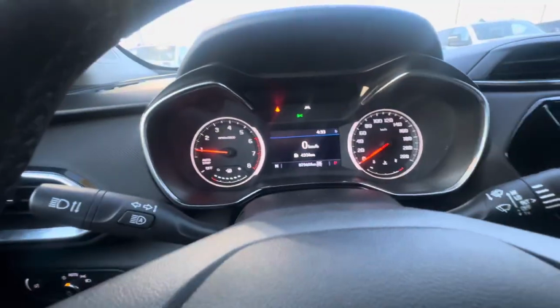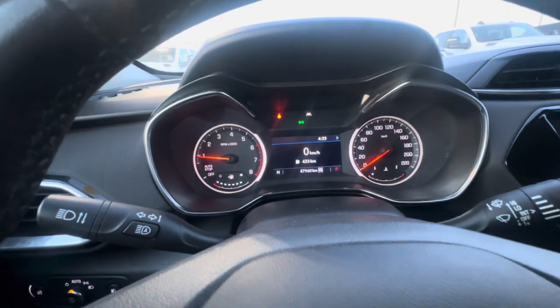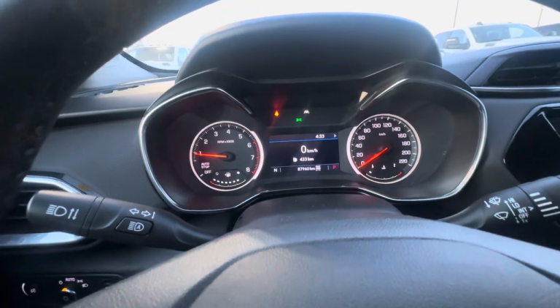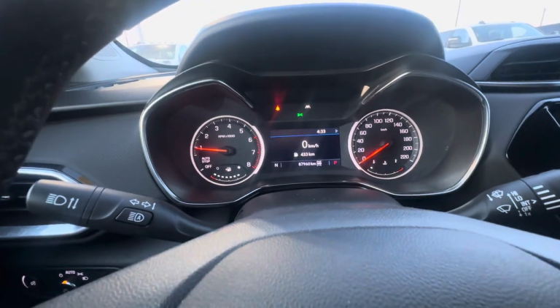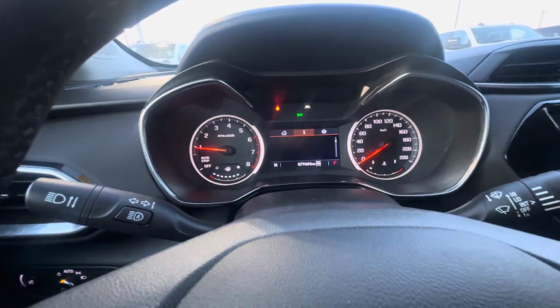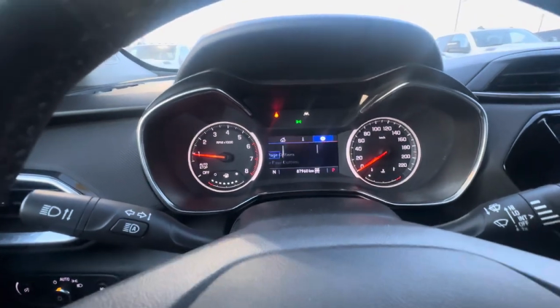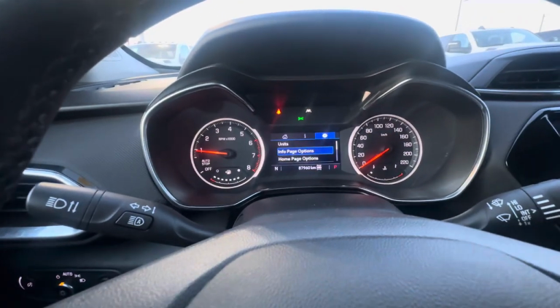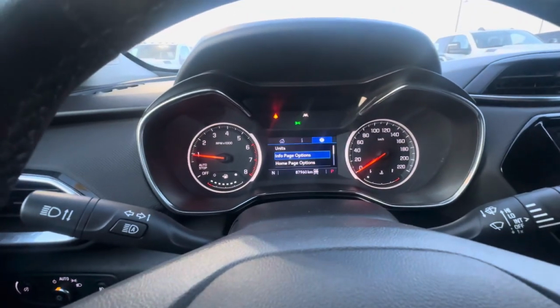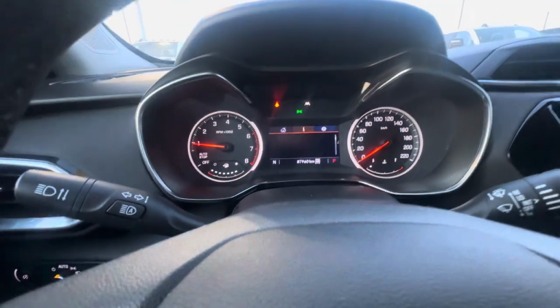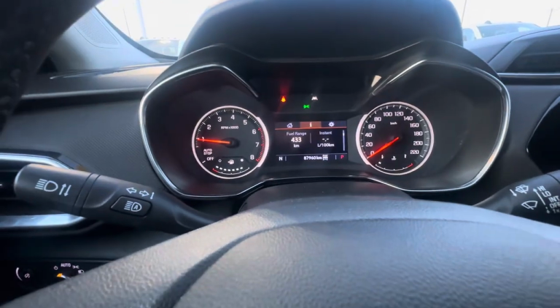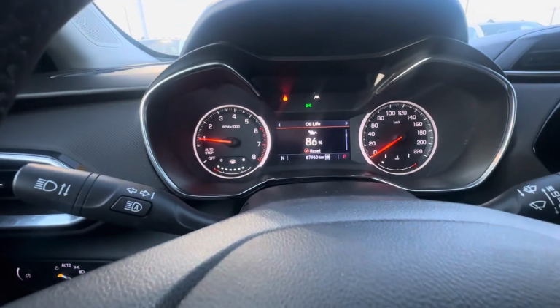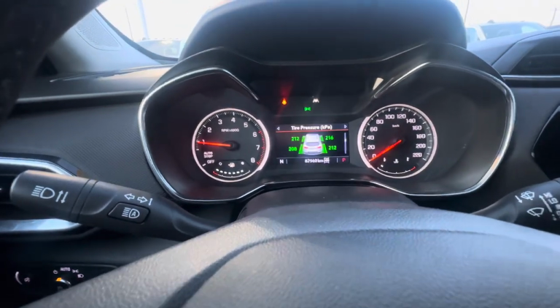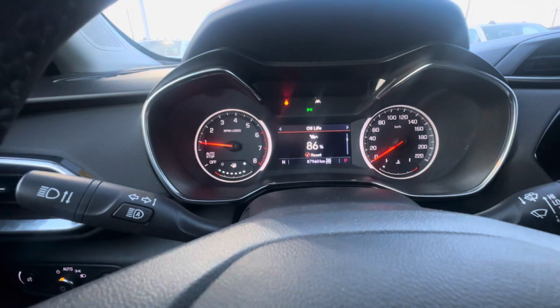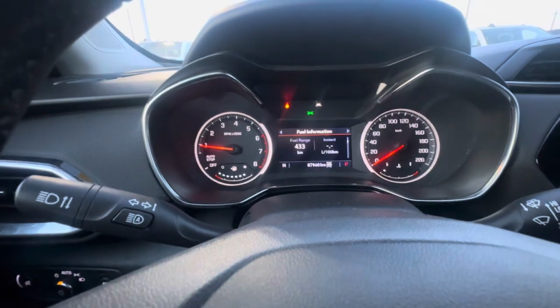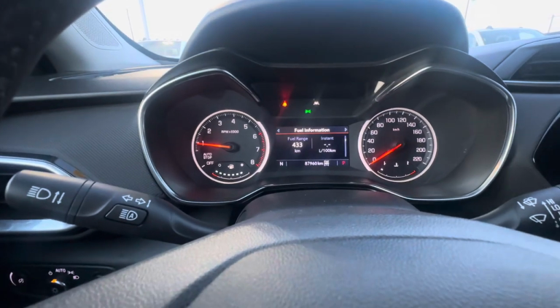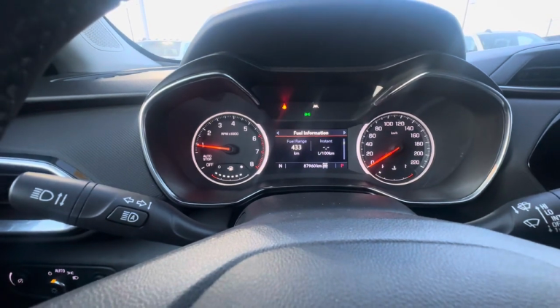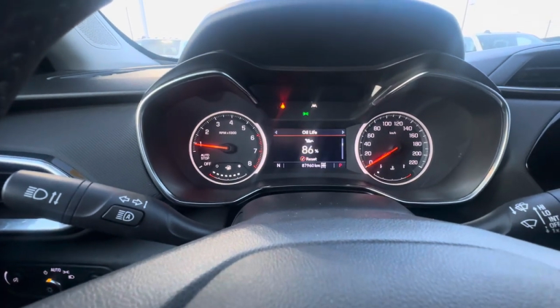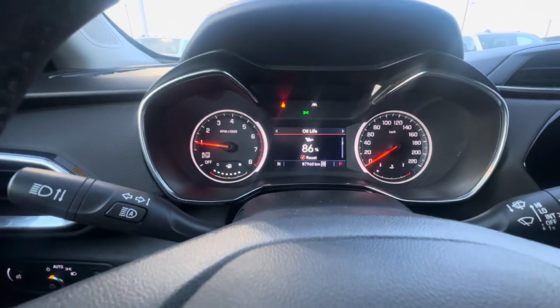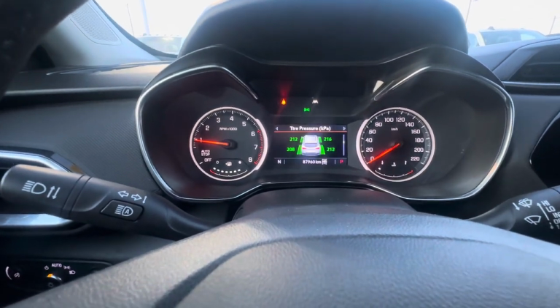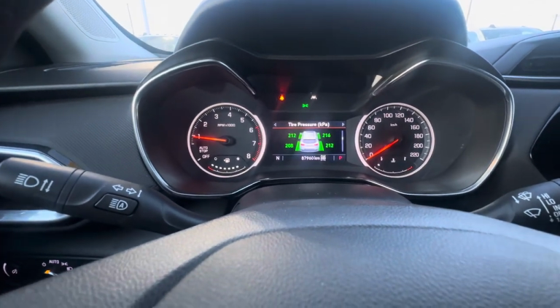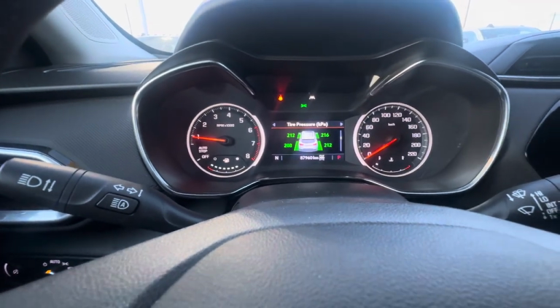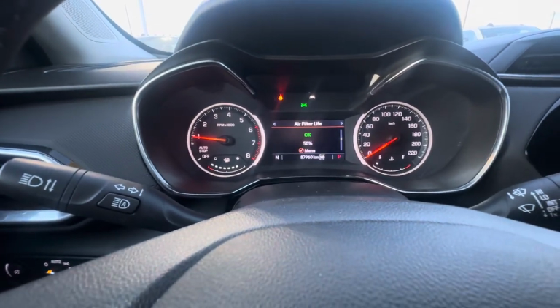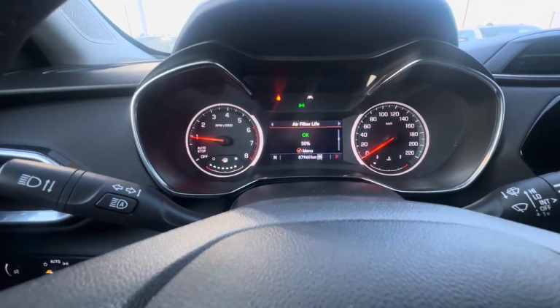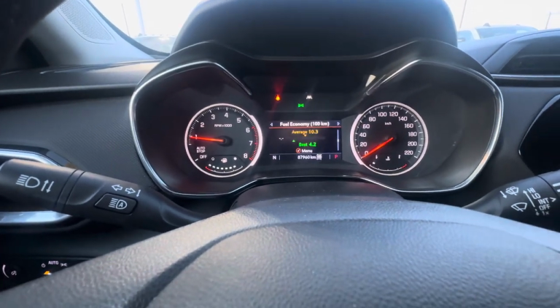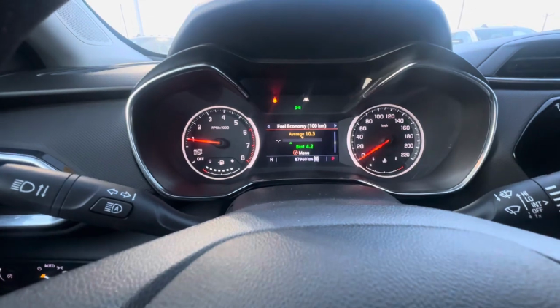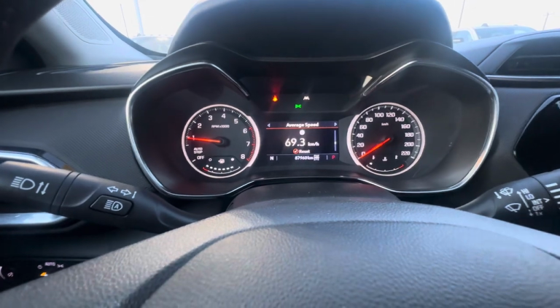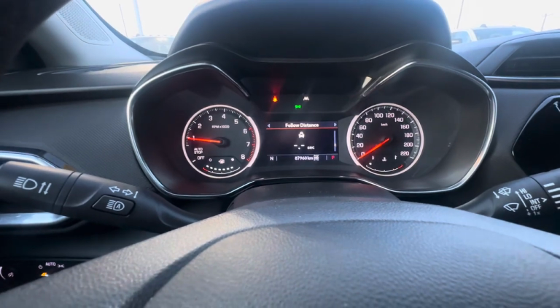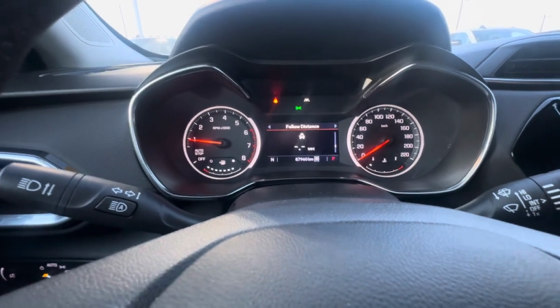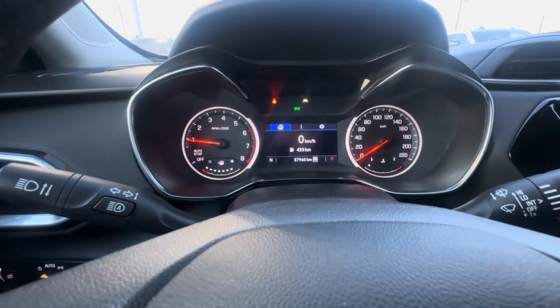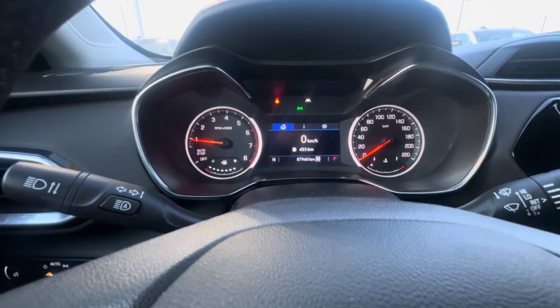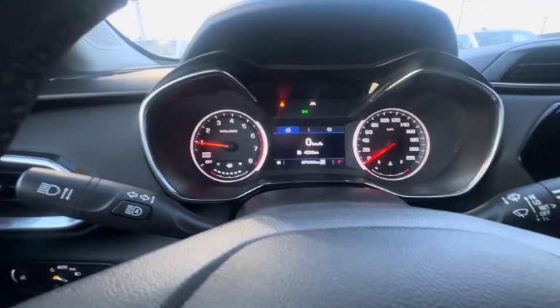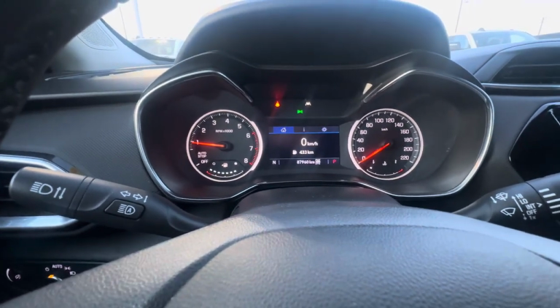You can change the digital display to show other things as well — you can look at your fuel range, oil life, tire pressure, air filters, and everything like that. So it makes sure you're up to date on all your maintenance.